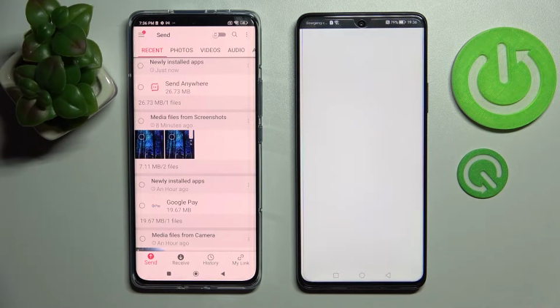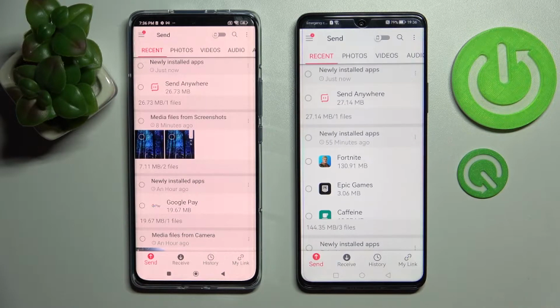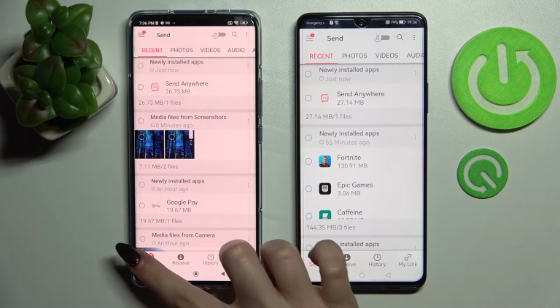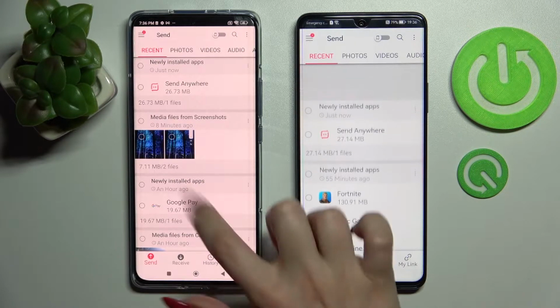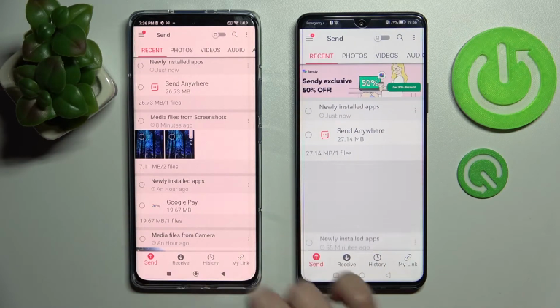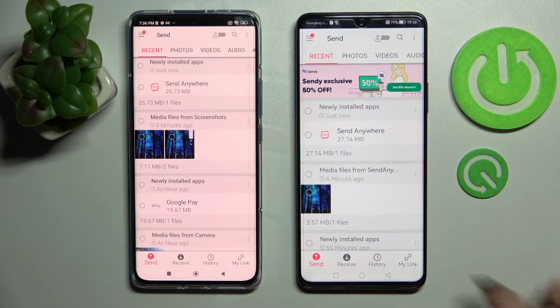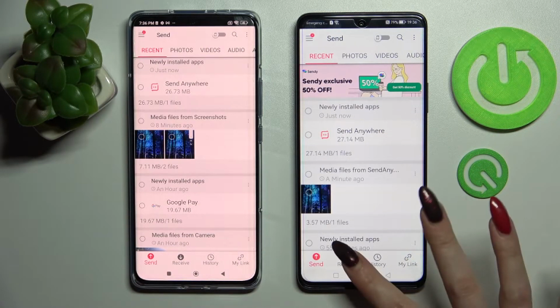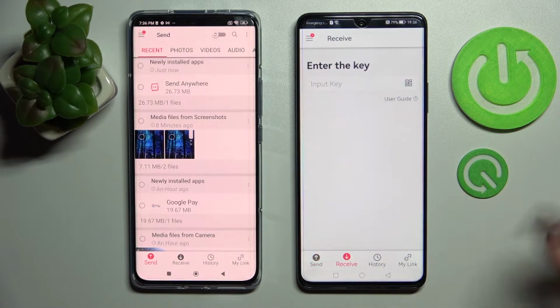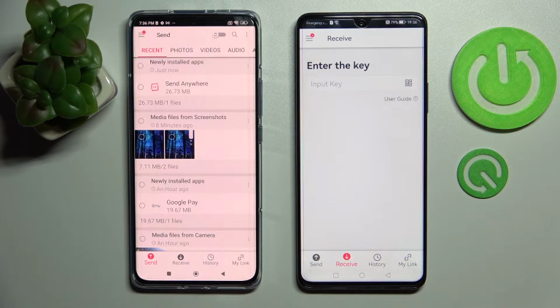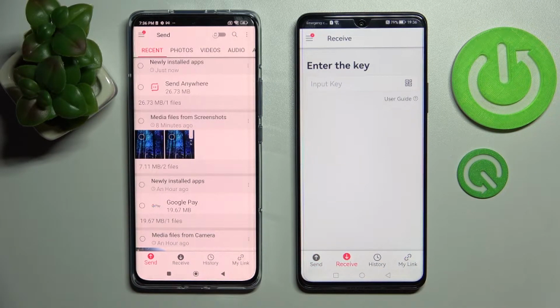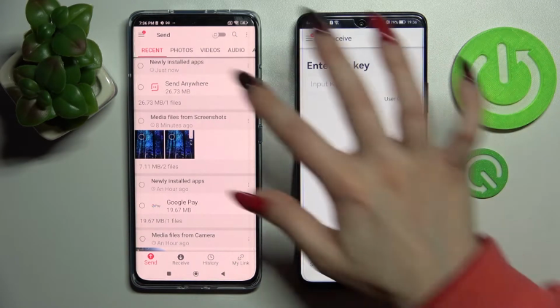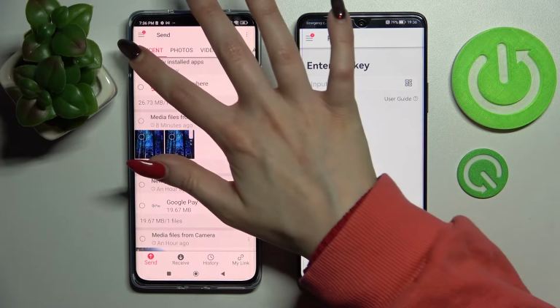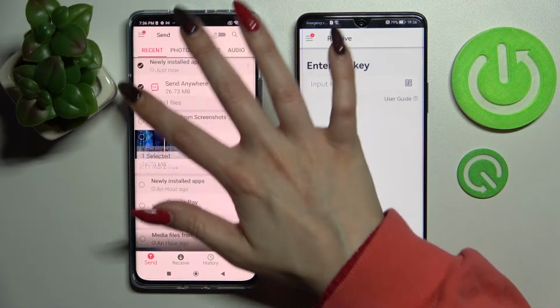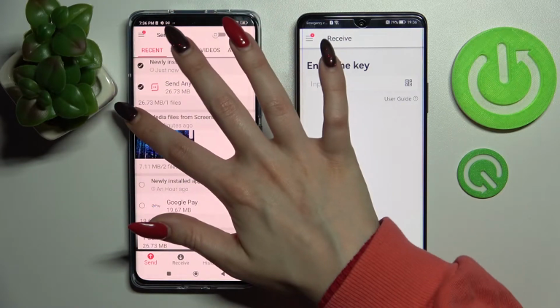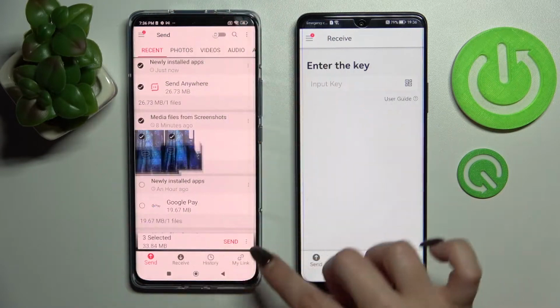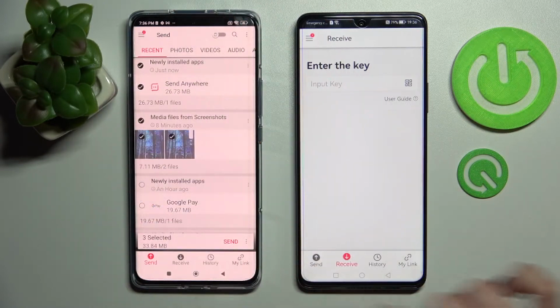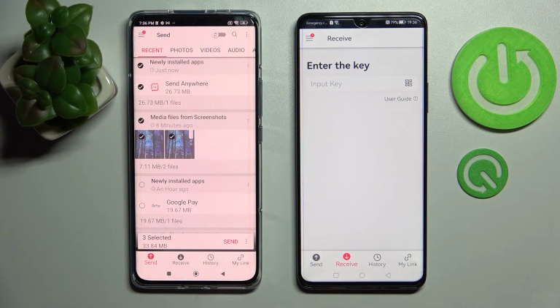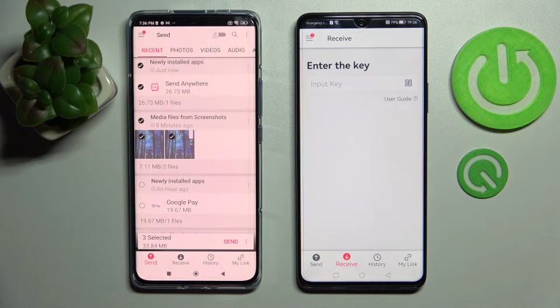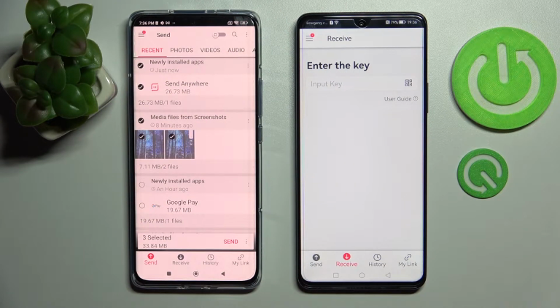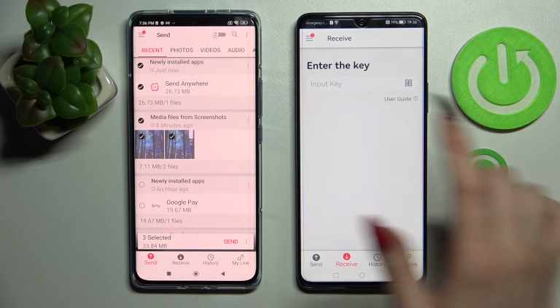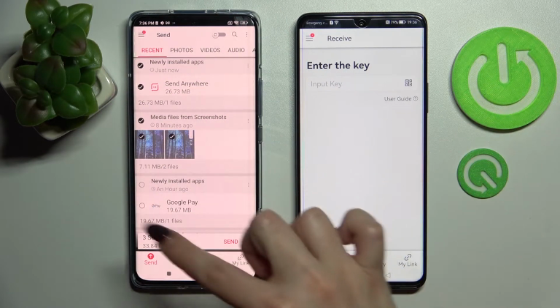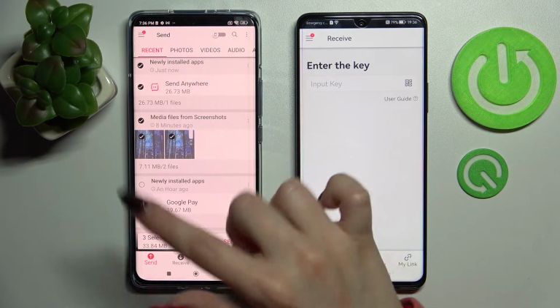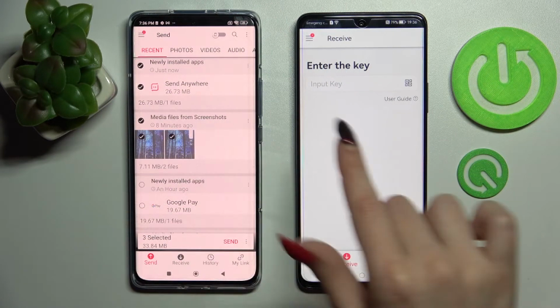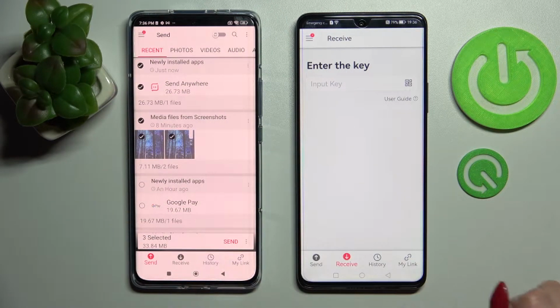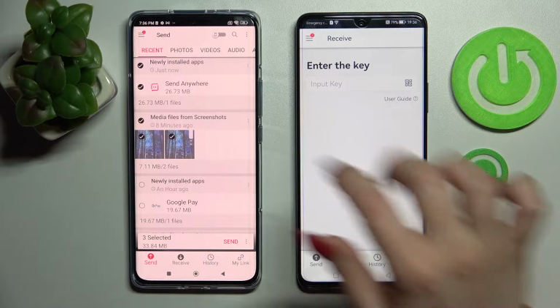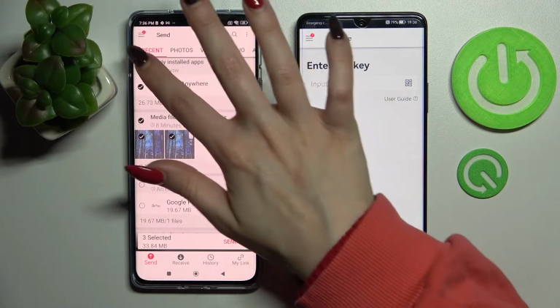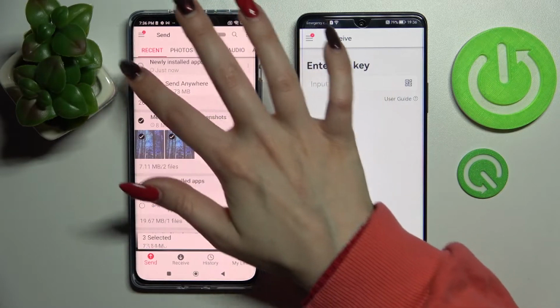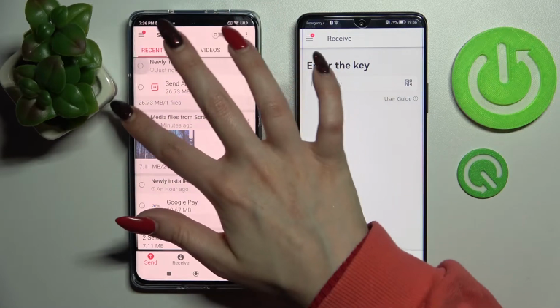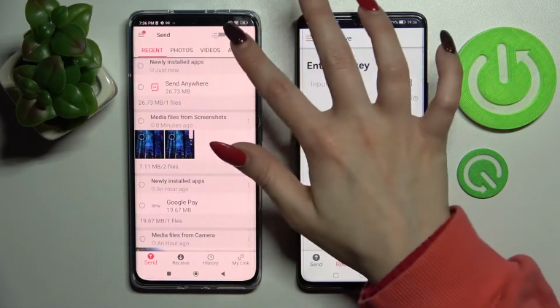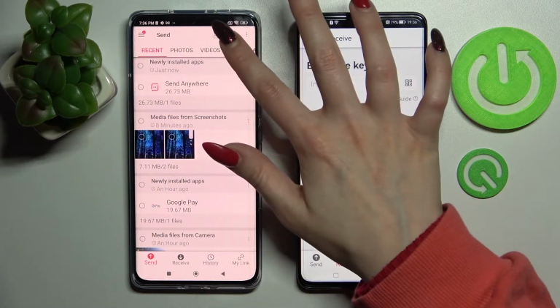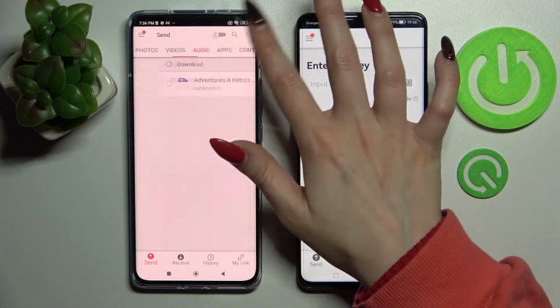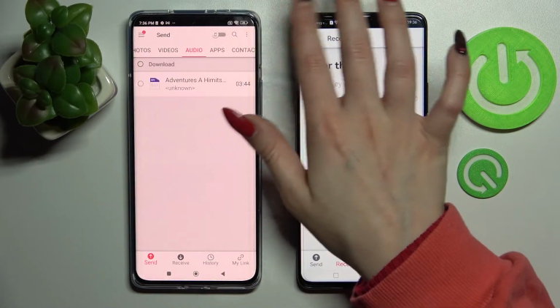Then select Send on Android and Receive on Huawei. After that you need to tap on all of those dots and select Send. This way you will select all of those files and transfer them. It will take some time so I will only go with one file,